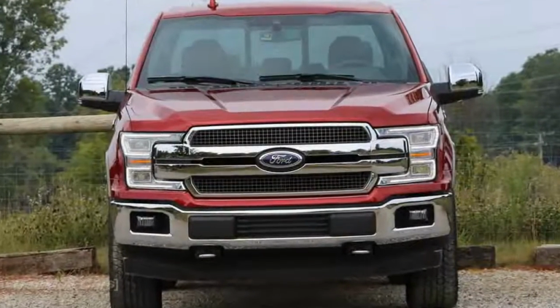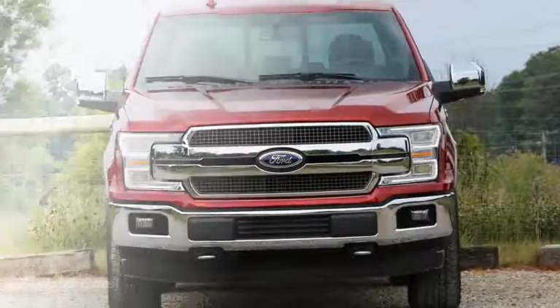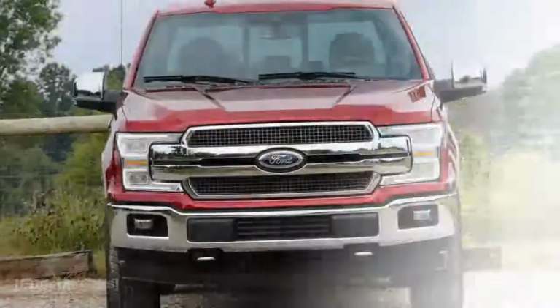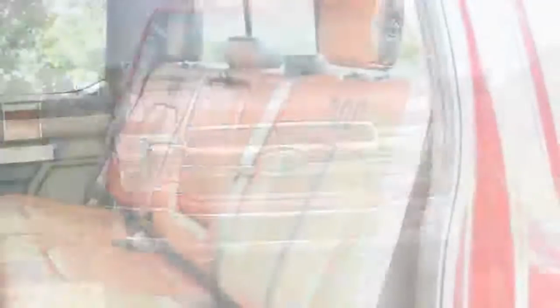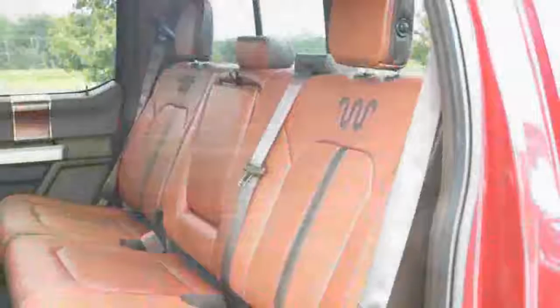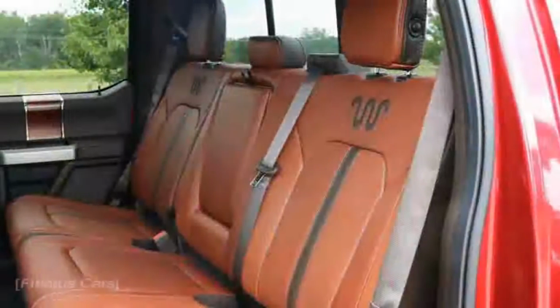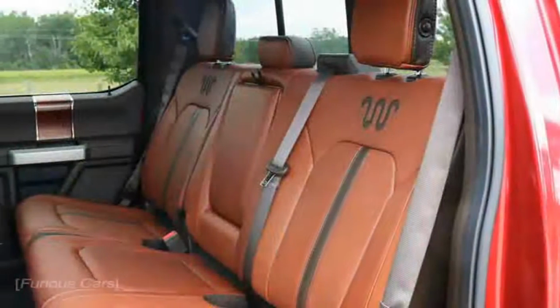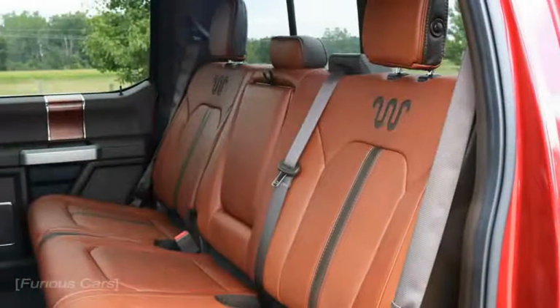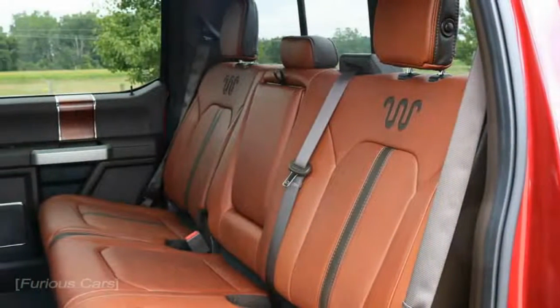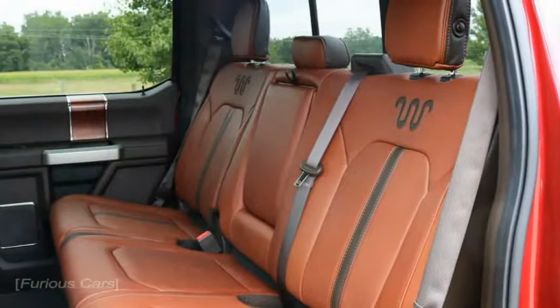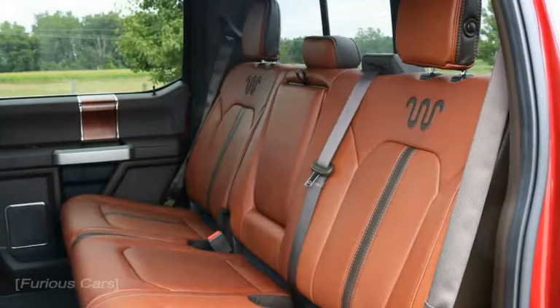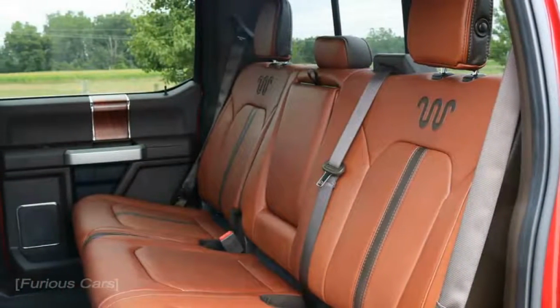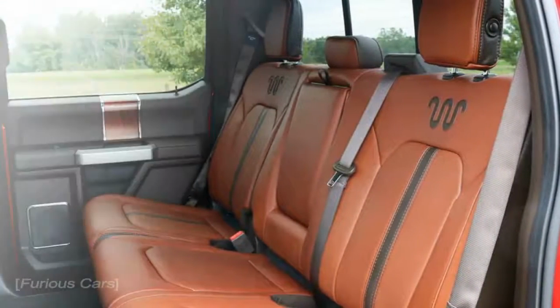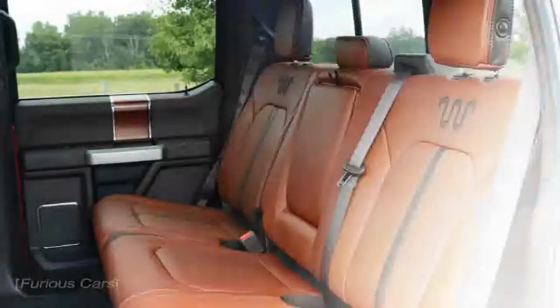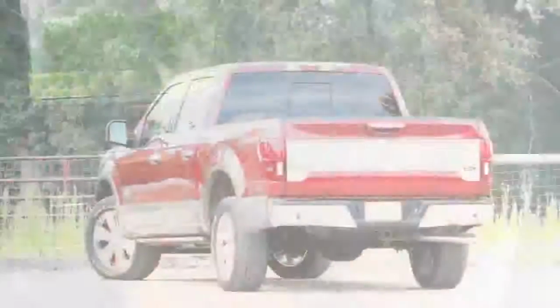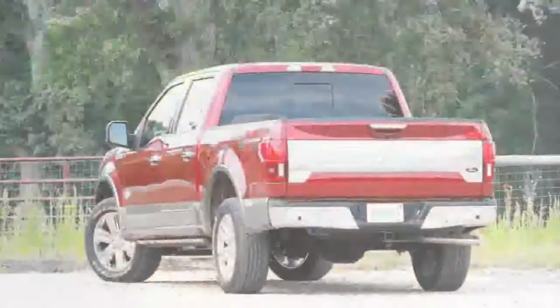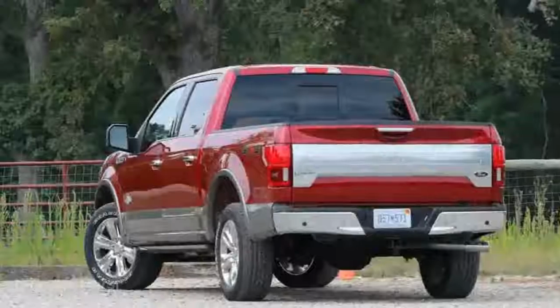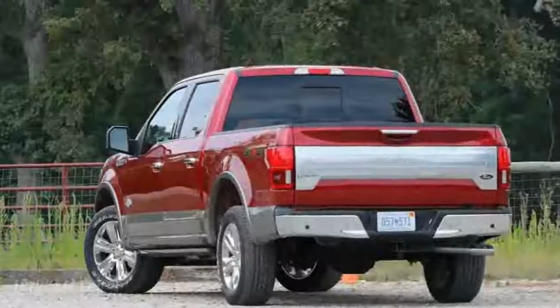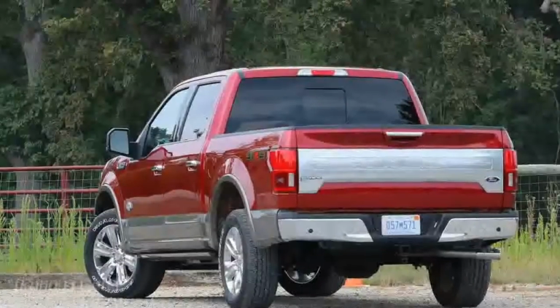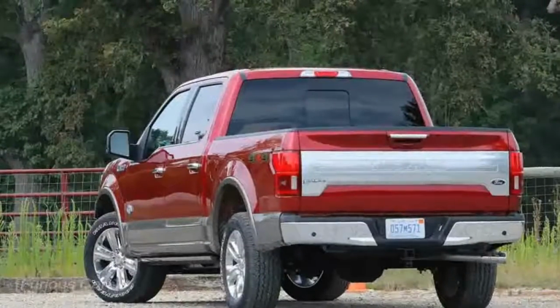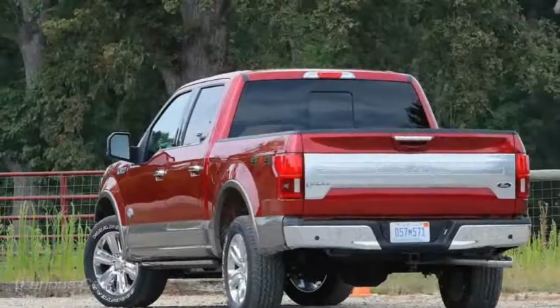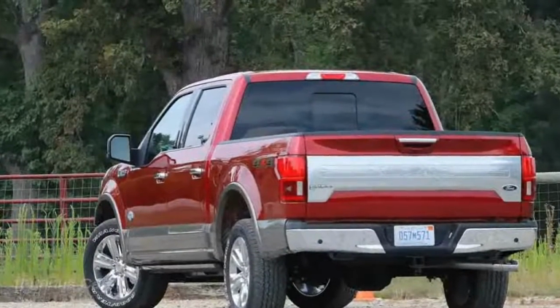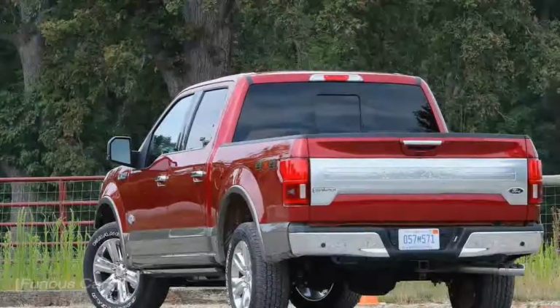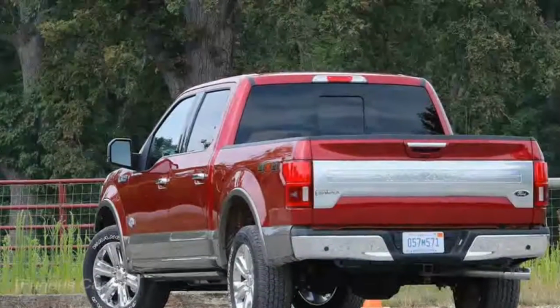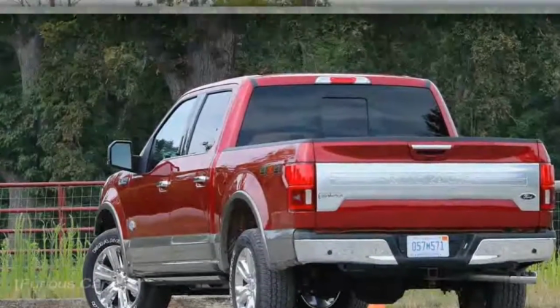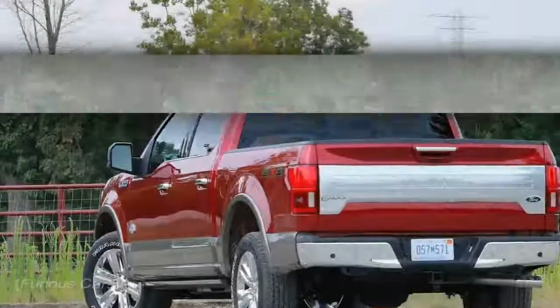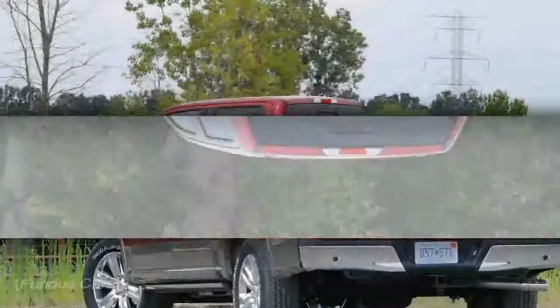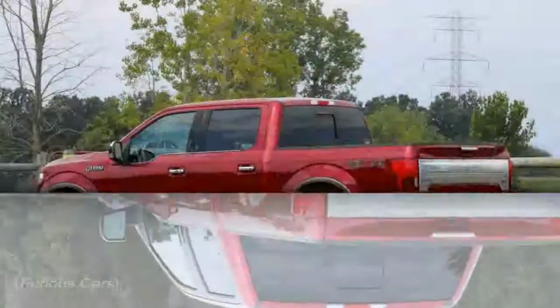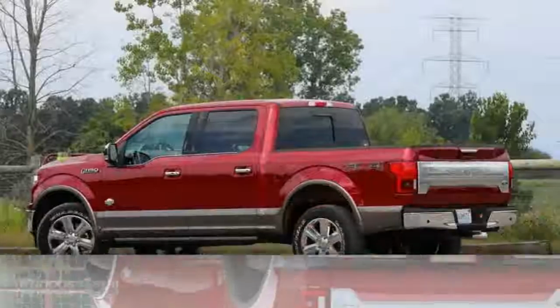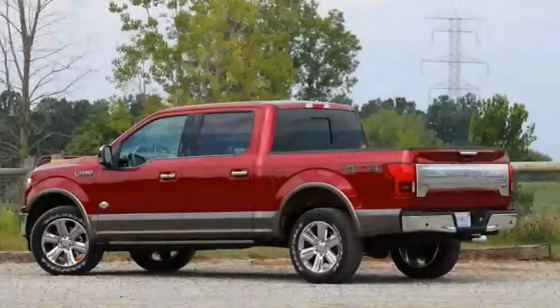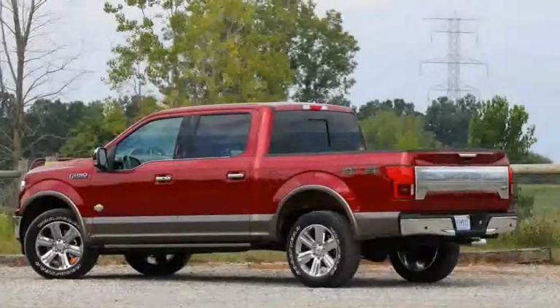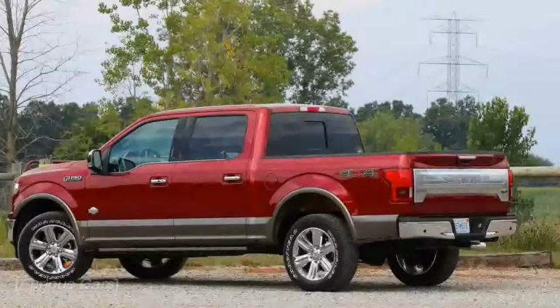The C-clamp headlight design is more pronounced this year, accentuated by LED running lights. Ultimately, the visual changes are subtle — it's a bit smarter and more modern, but still clearly an F-150.